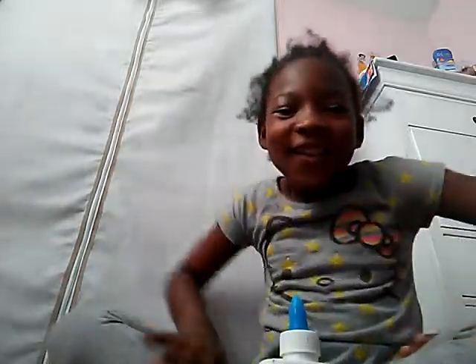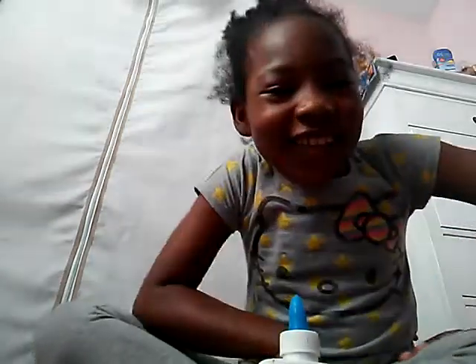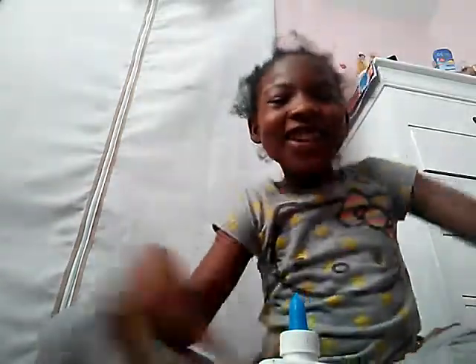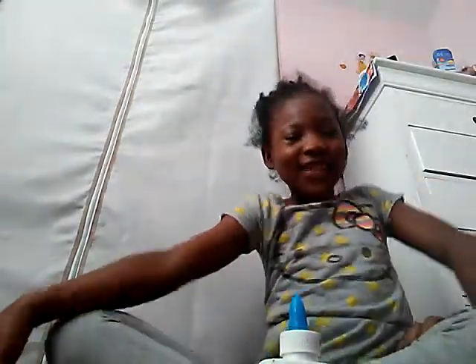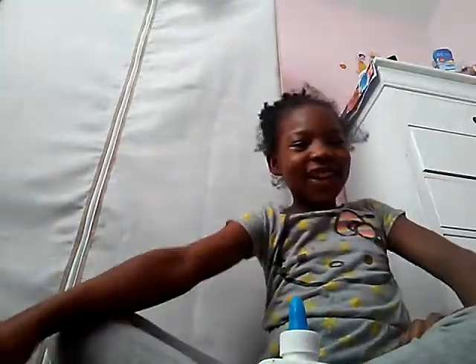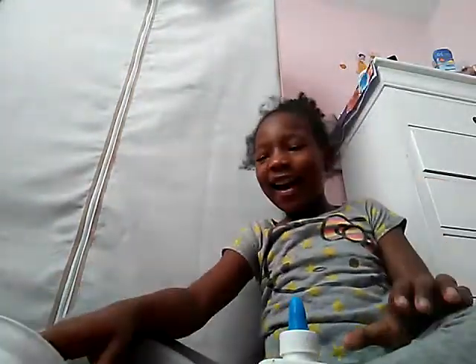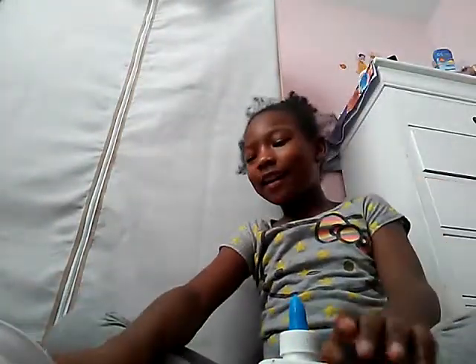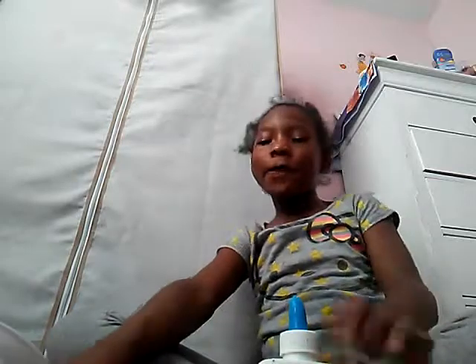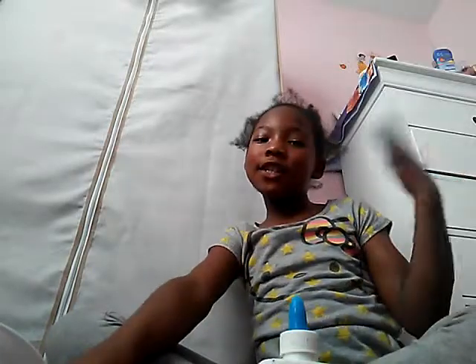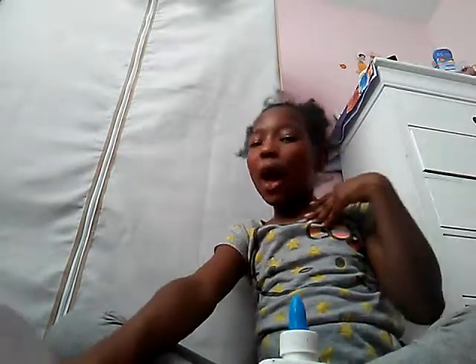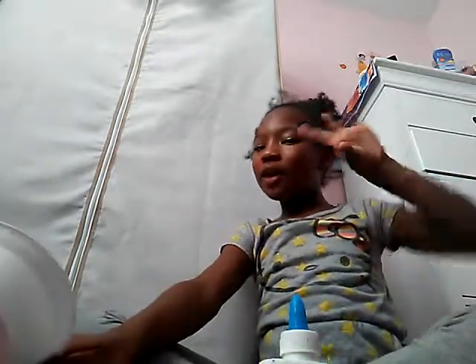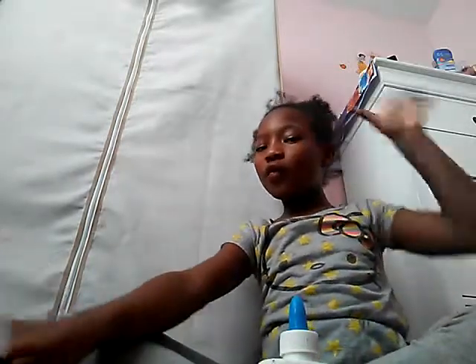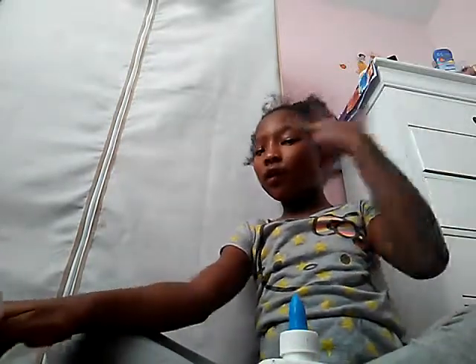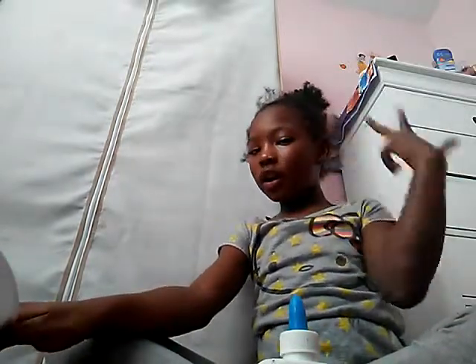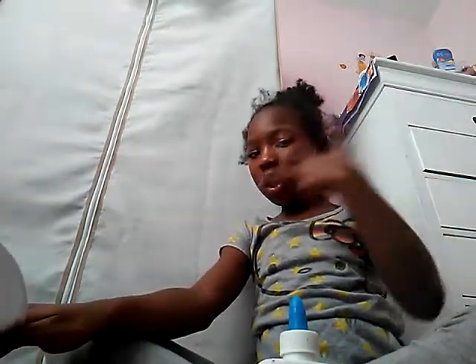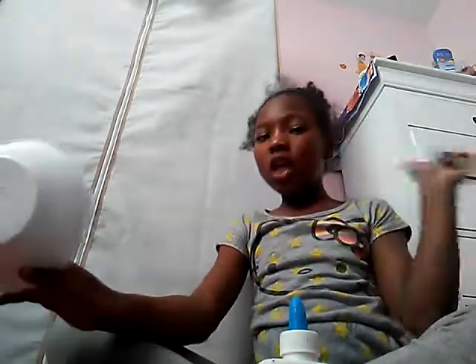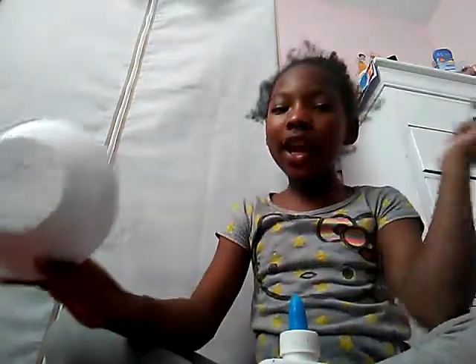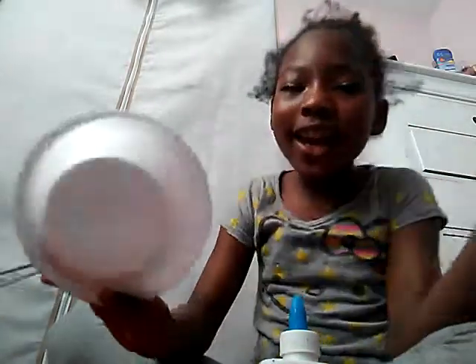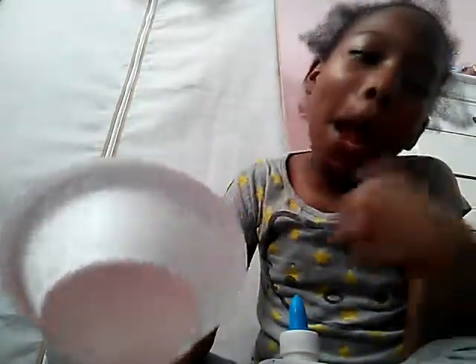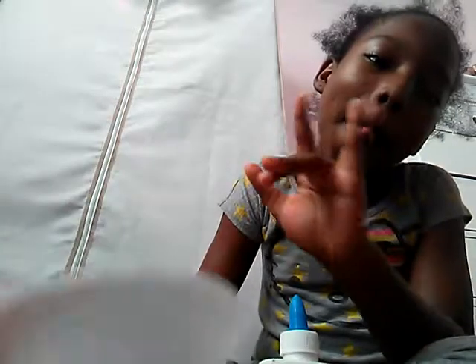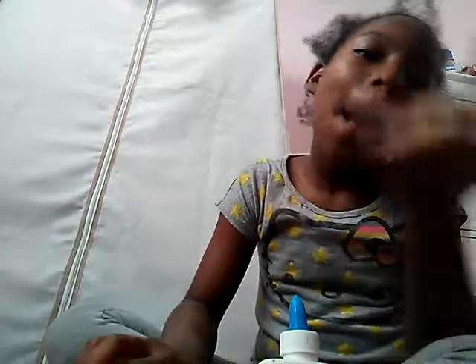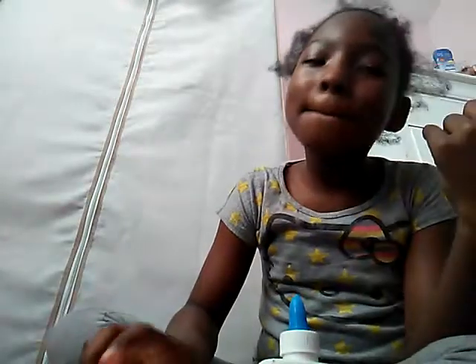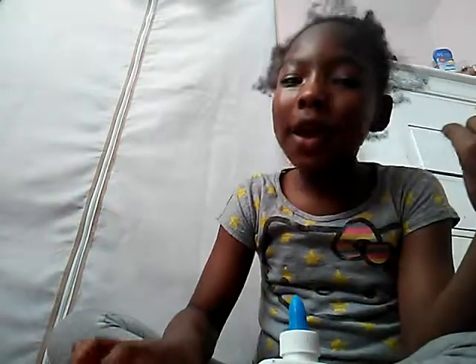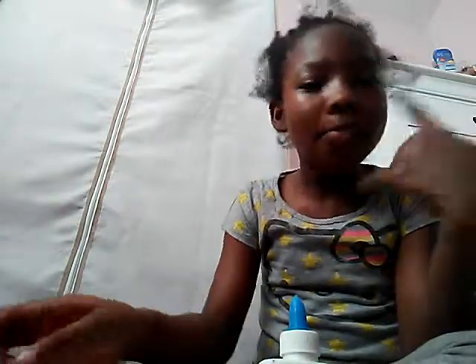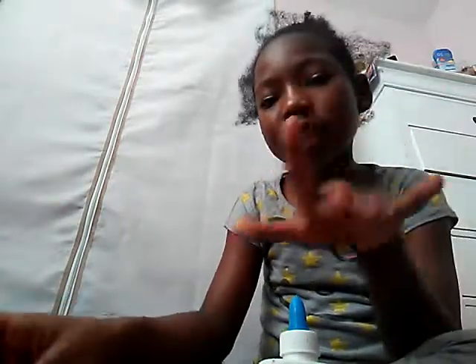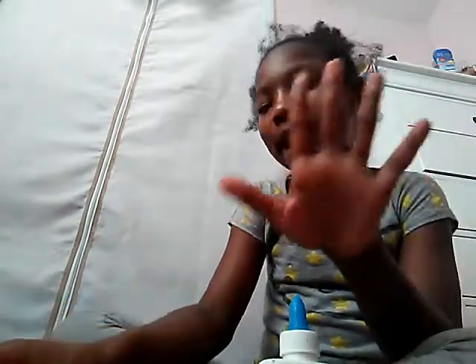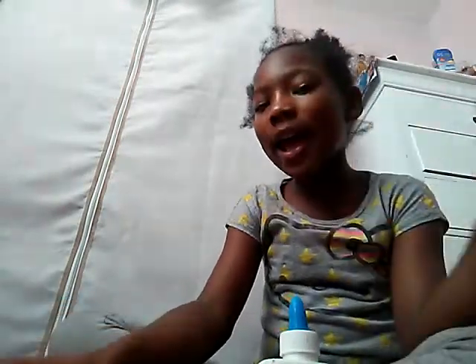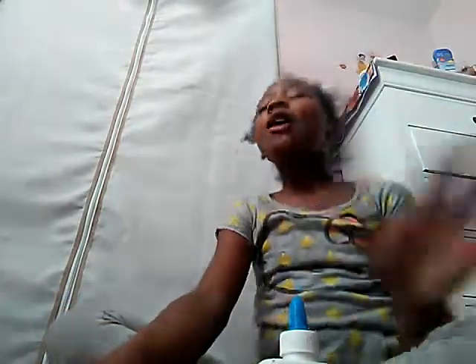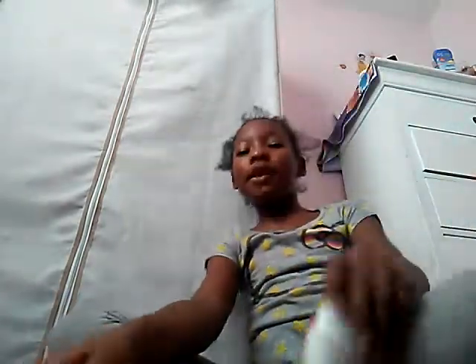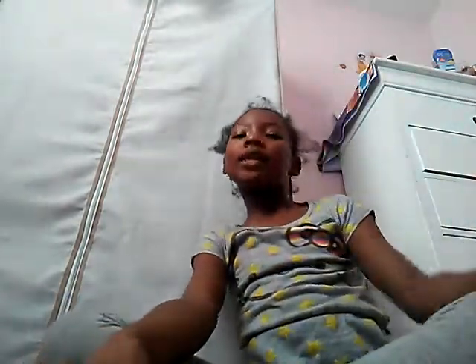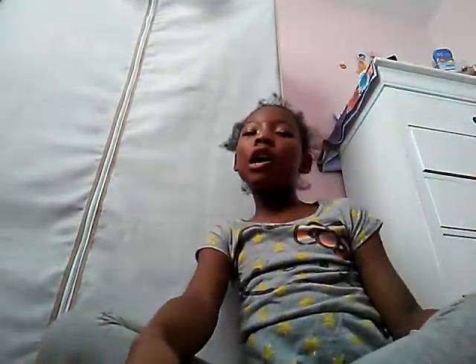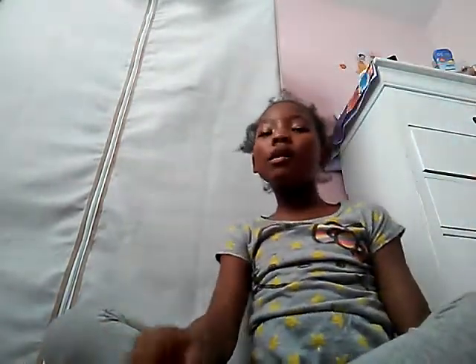Welcome back to another YouTube video. I am Benisha, I am your favorite, aka Princess Bombs.